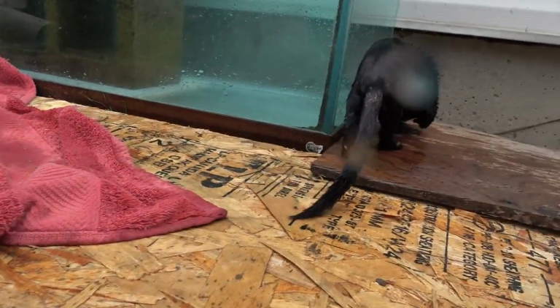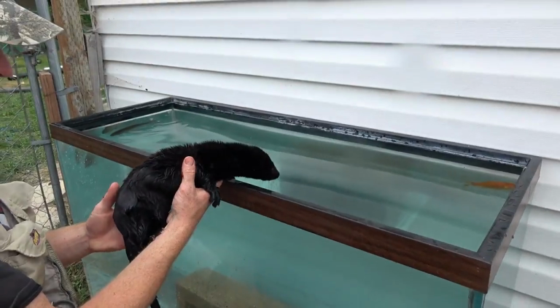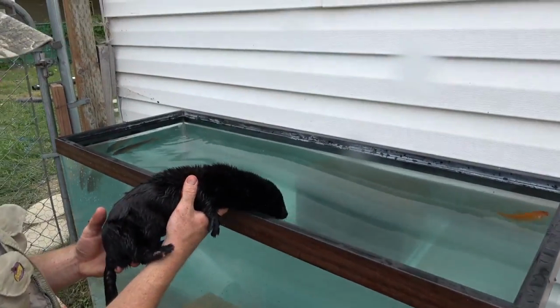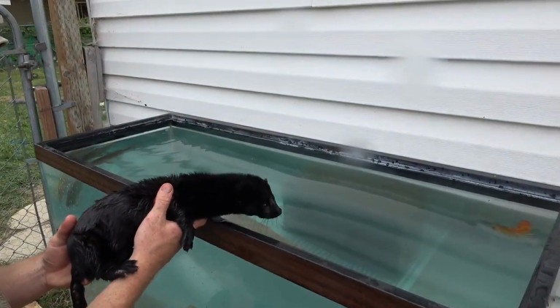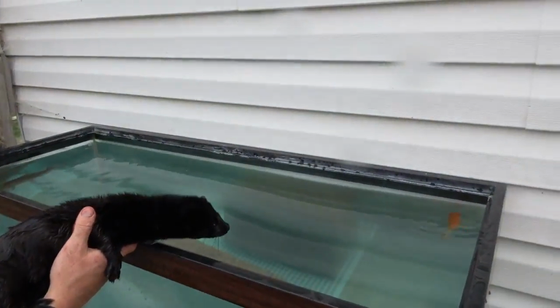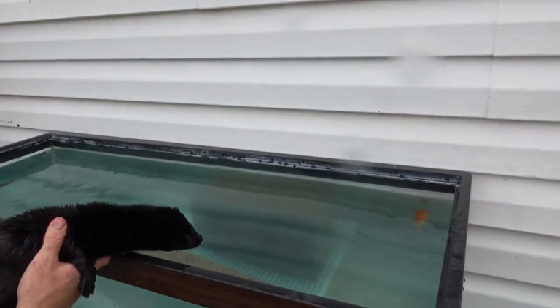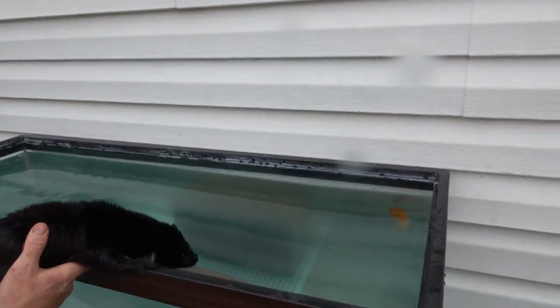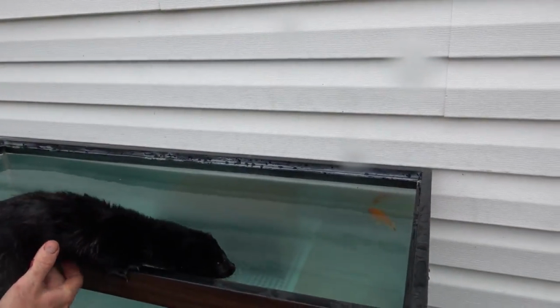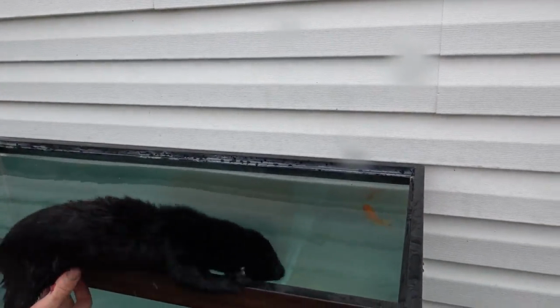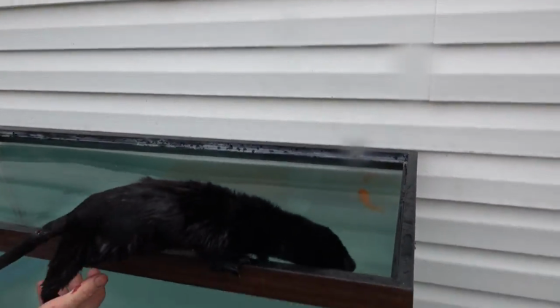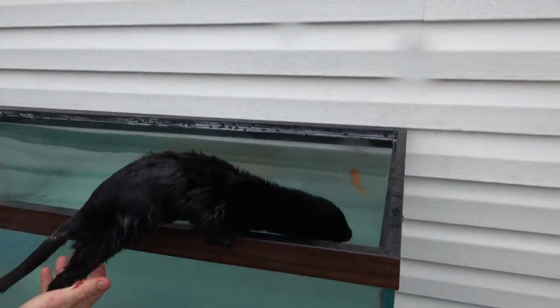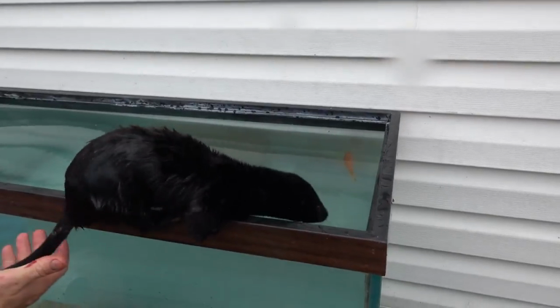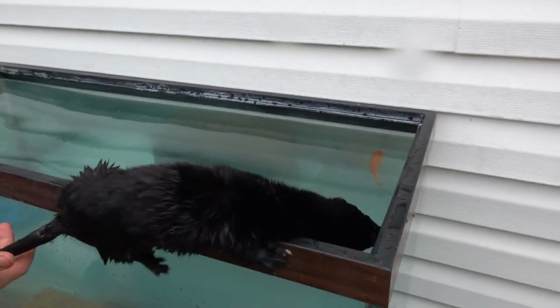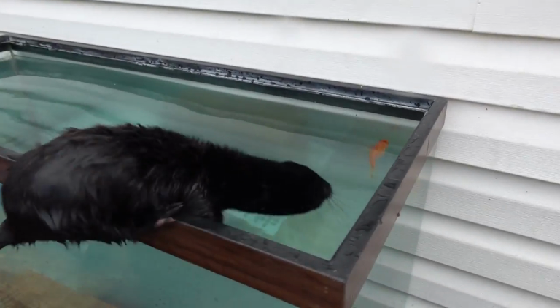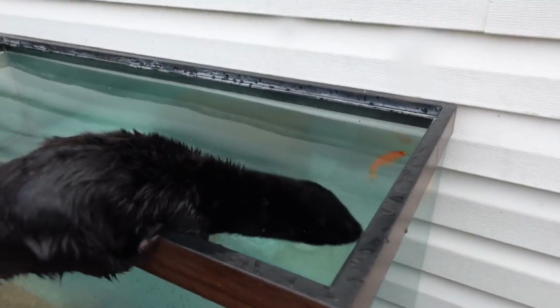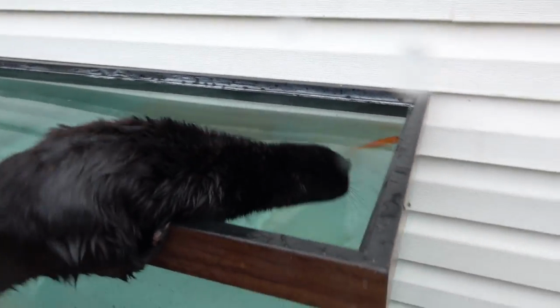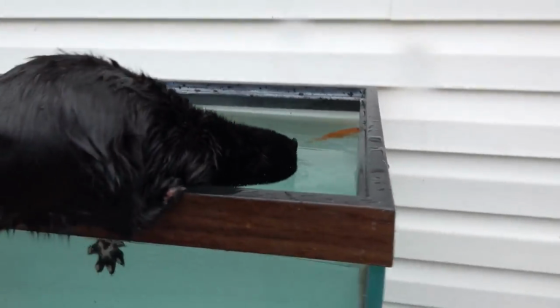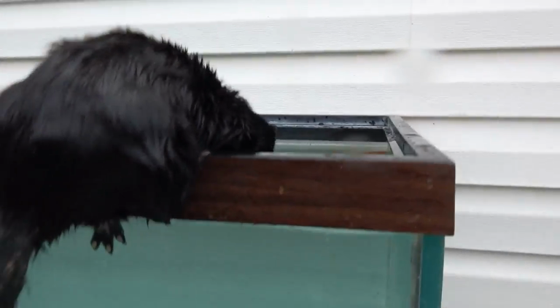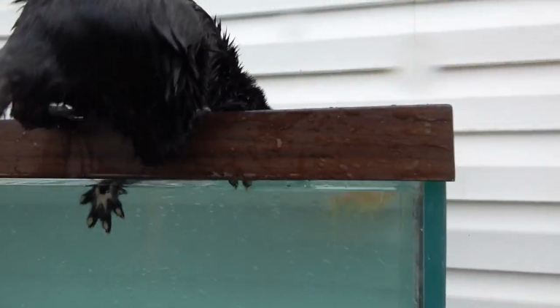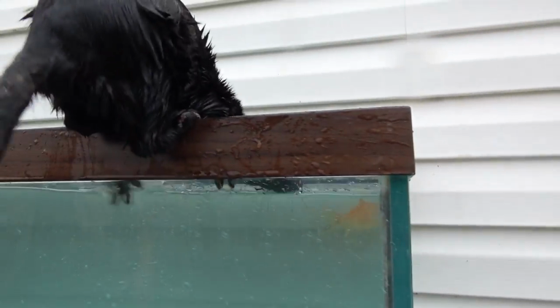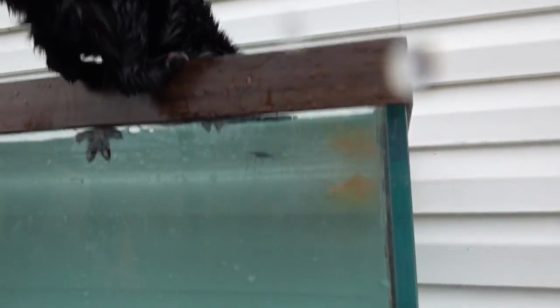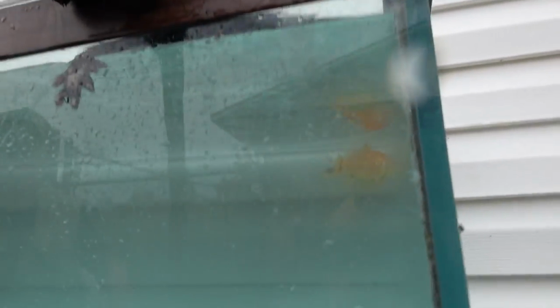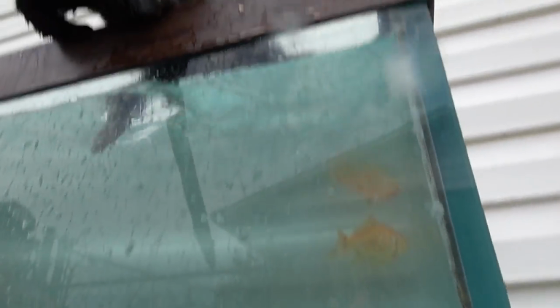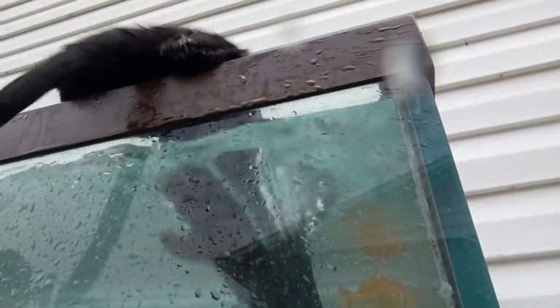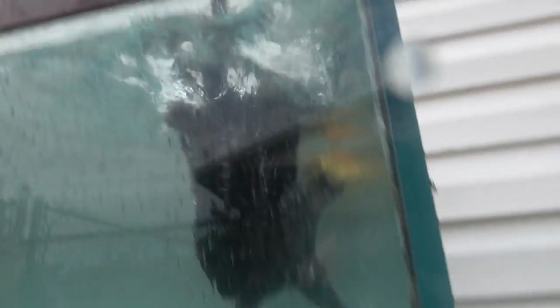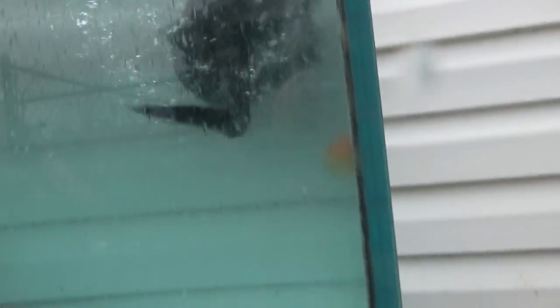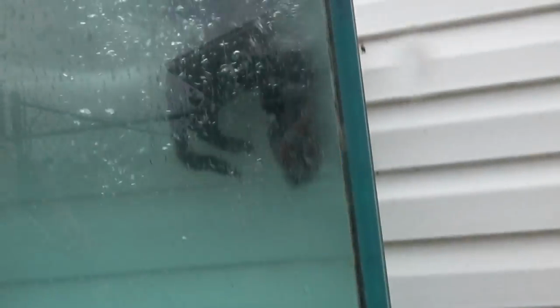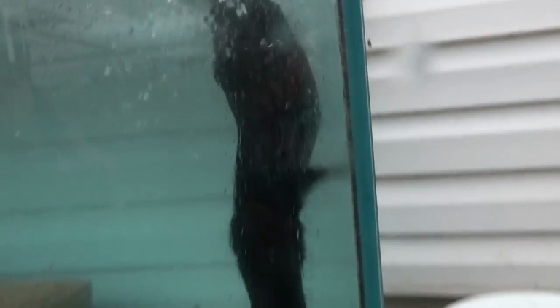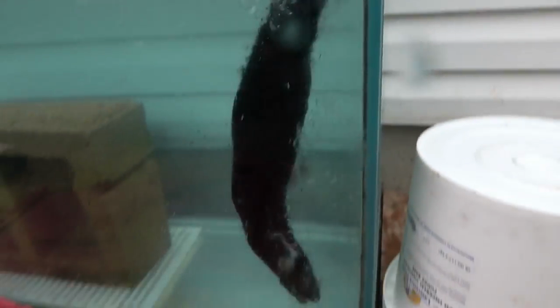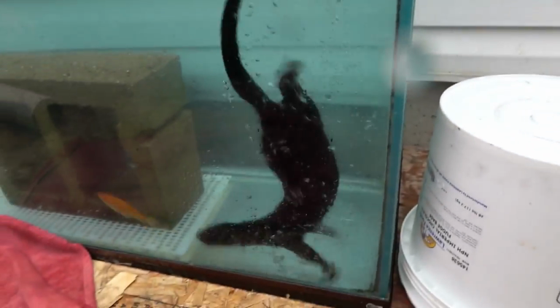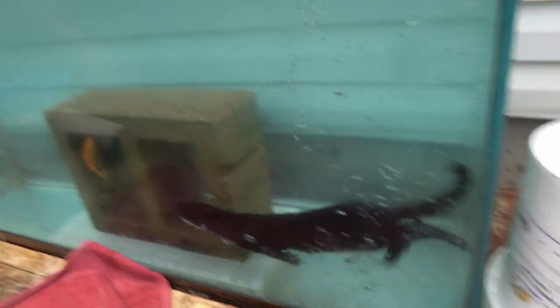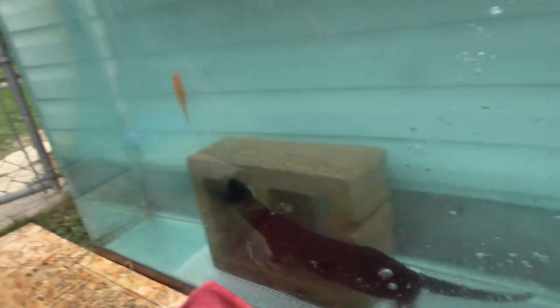As you can see, I'm using some goldfish. These have been raised in a pond rather than in a tank, so they're a little more wild and fast and harder for the mink to catch.